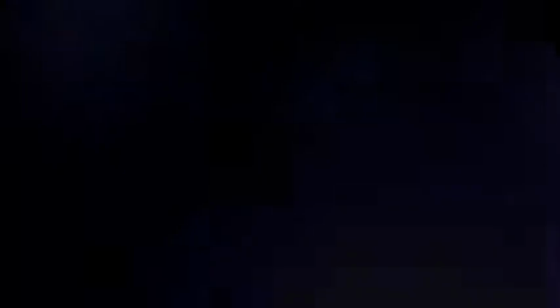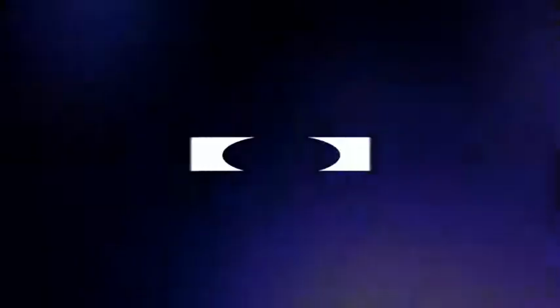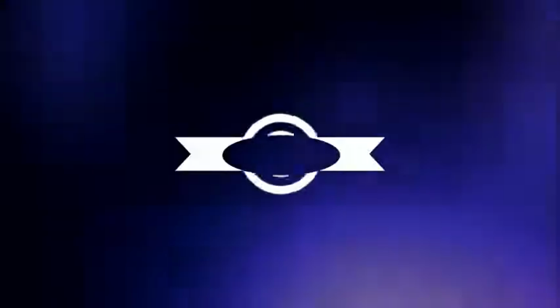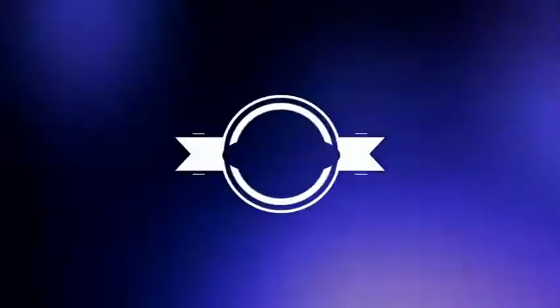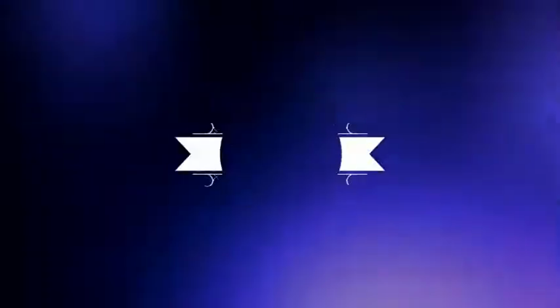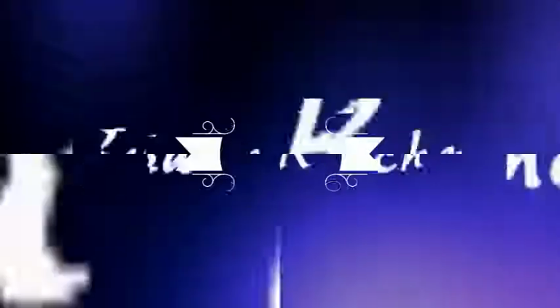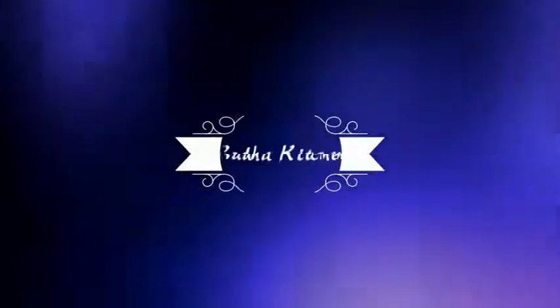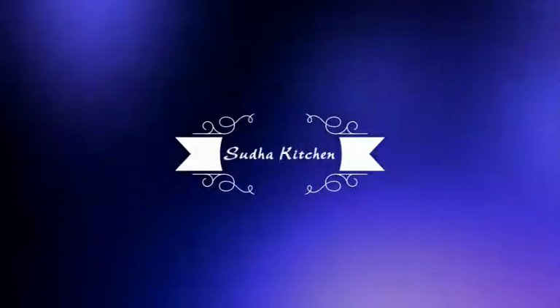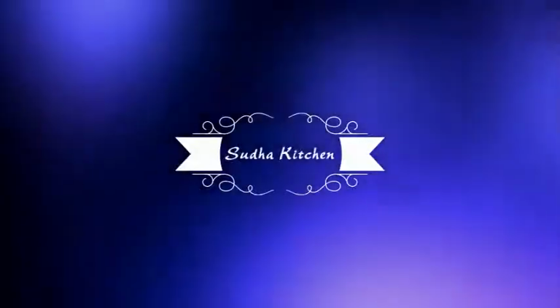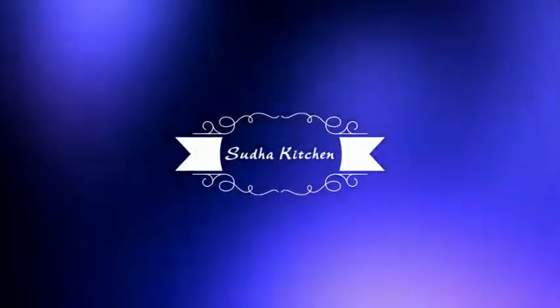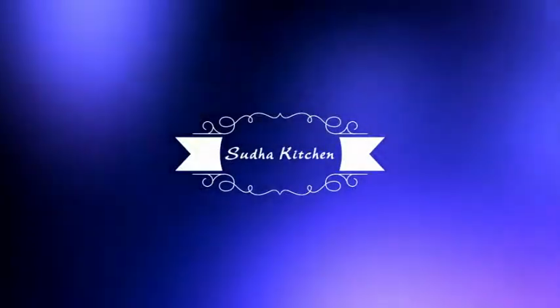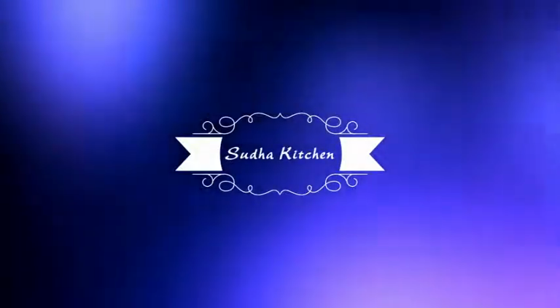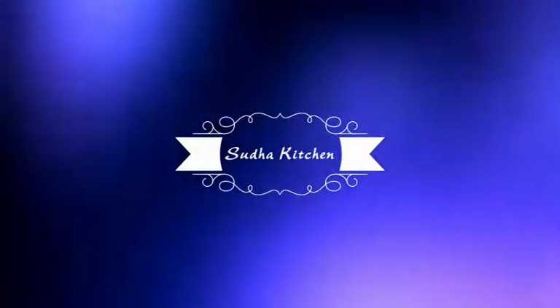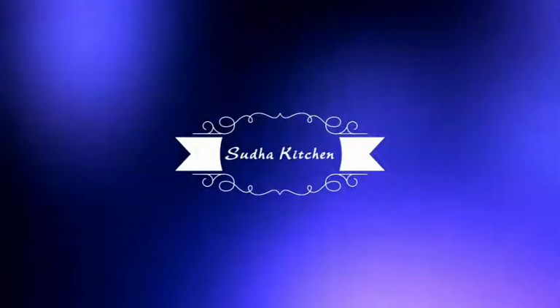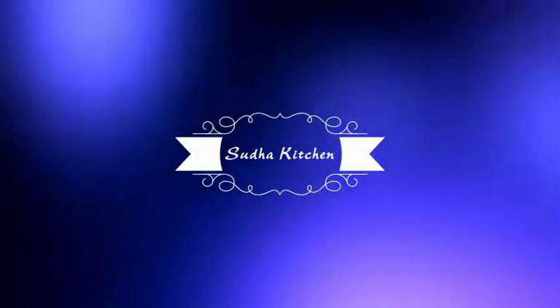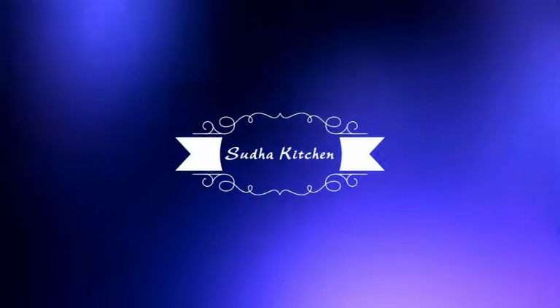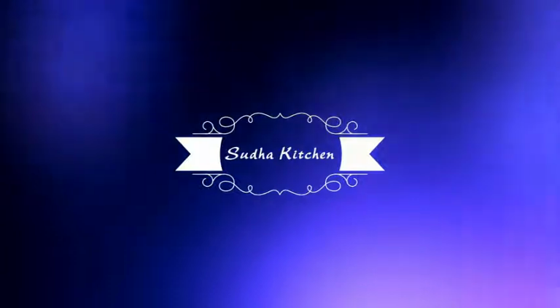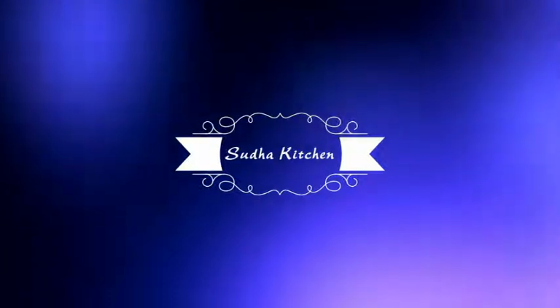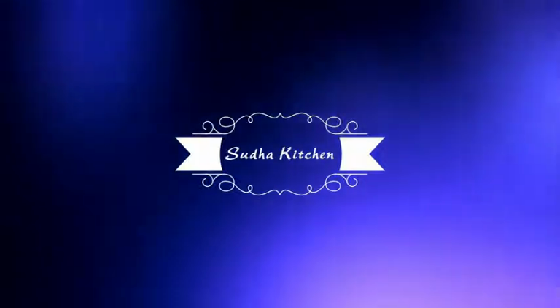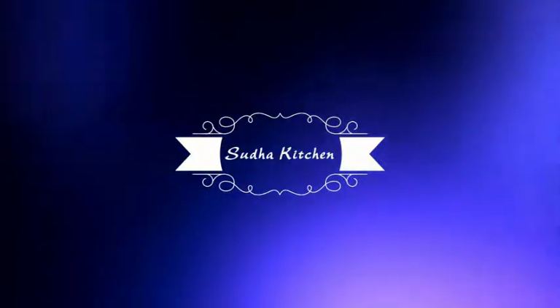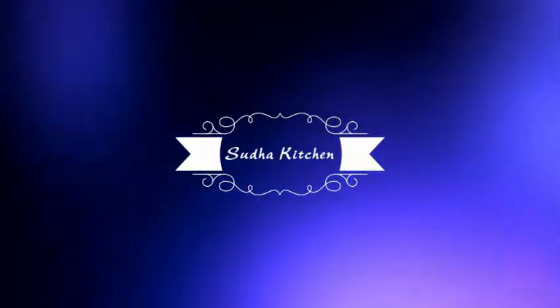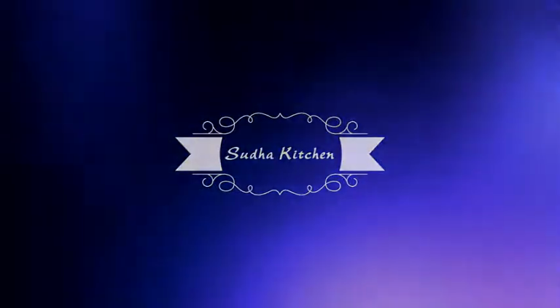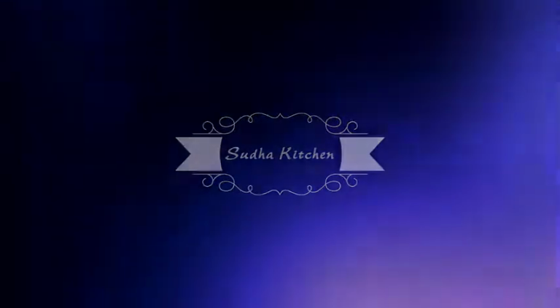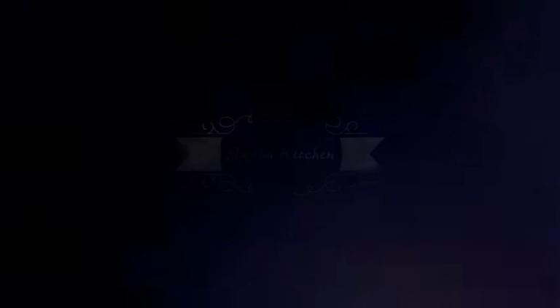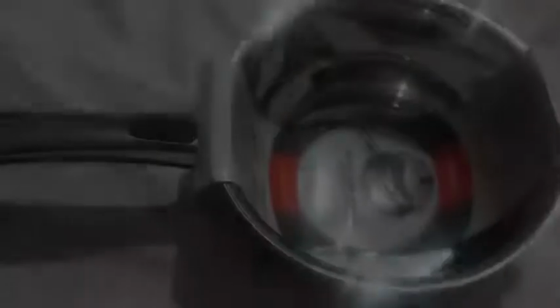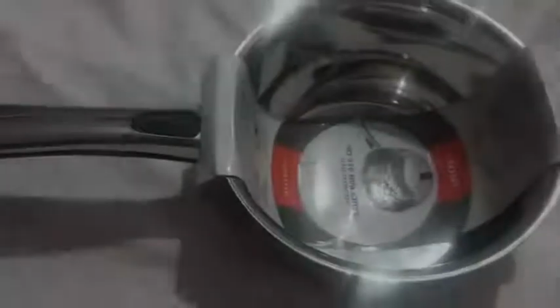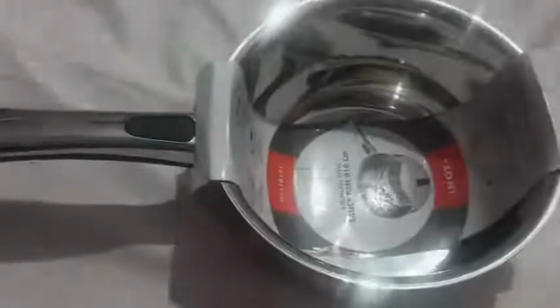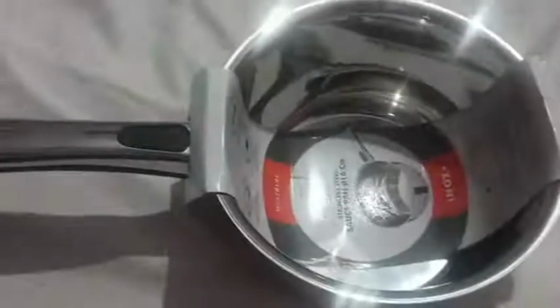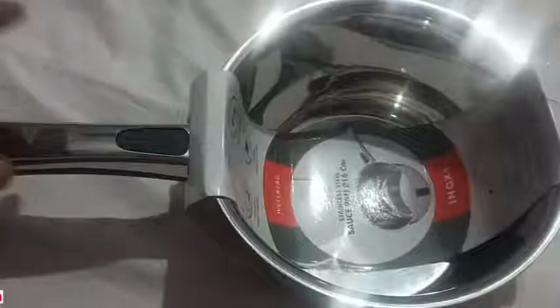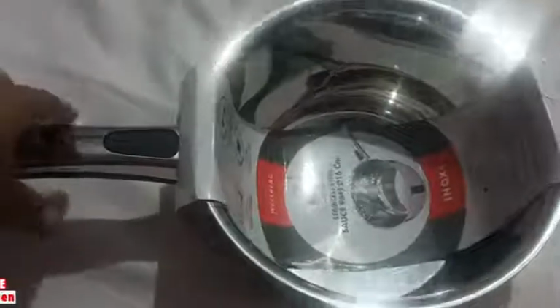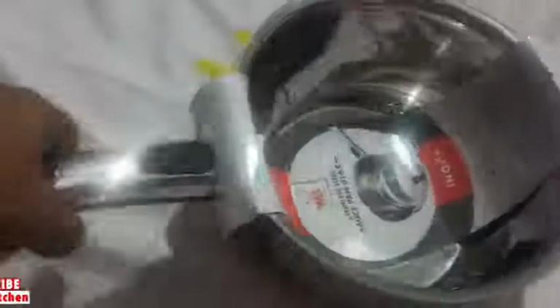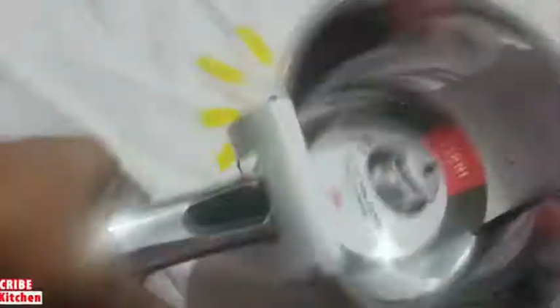Hi everyone, Namaste. I am Sudha. Welcome back to my channel friends. This is an unboxing video today.